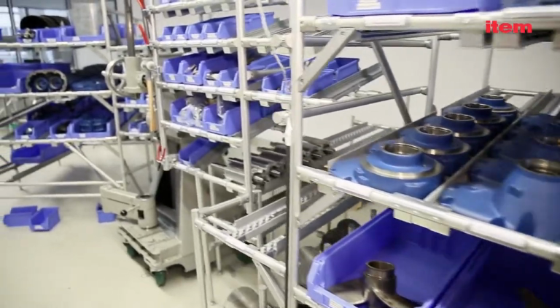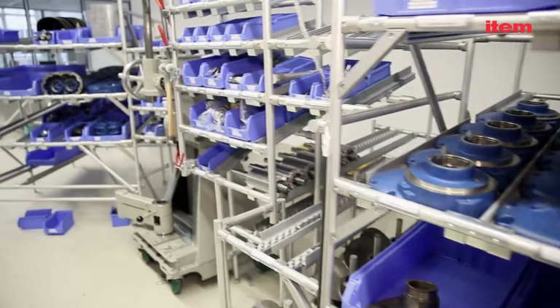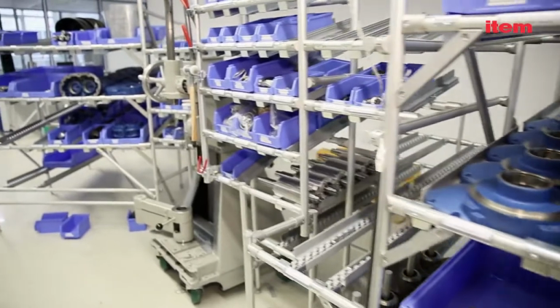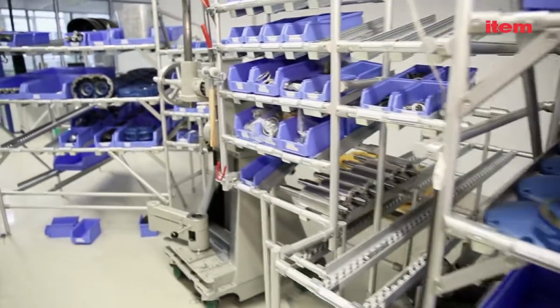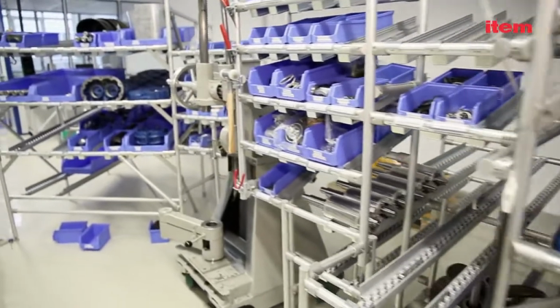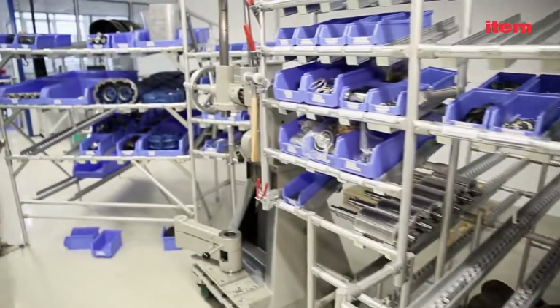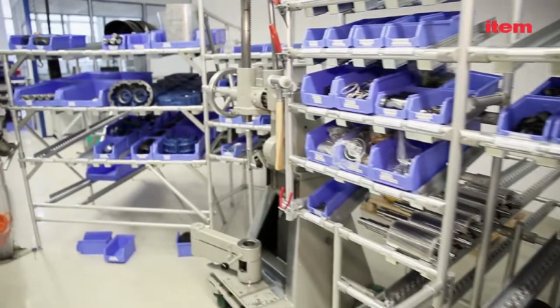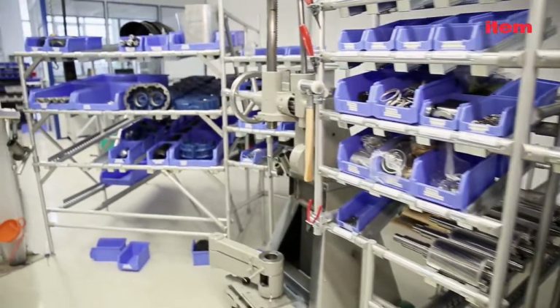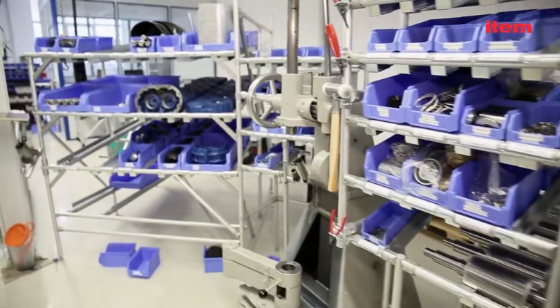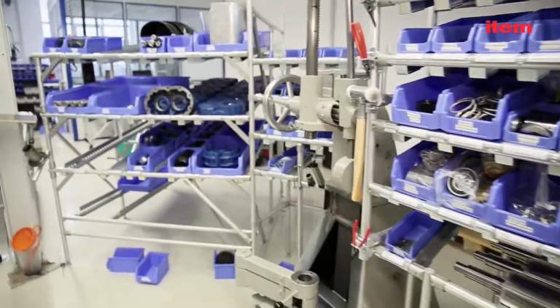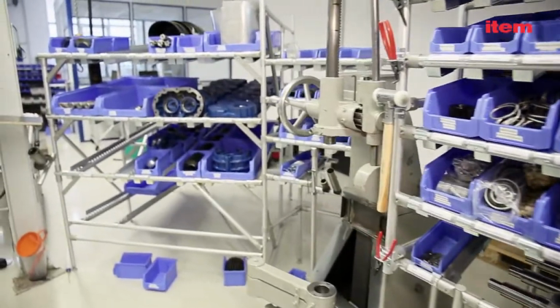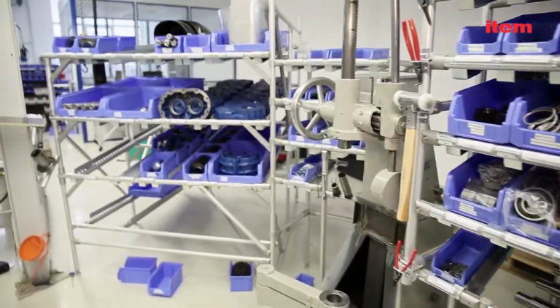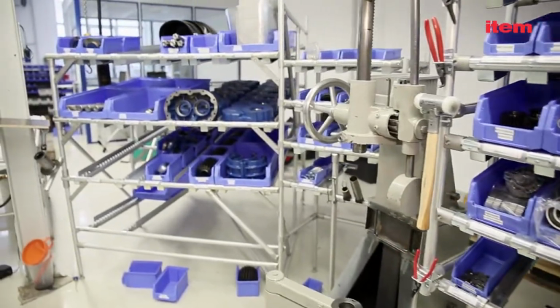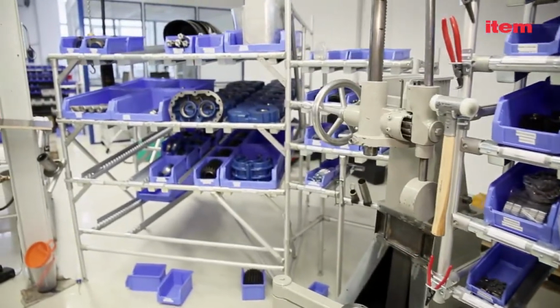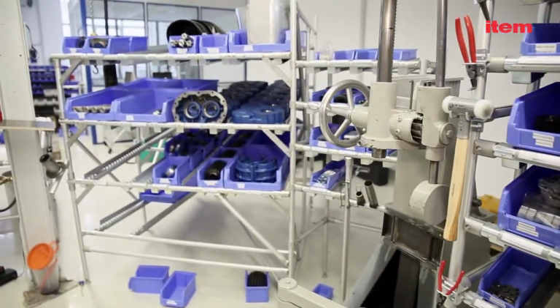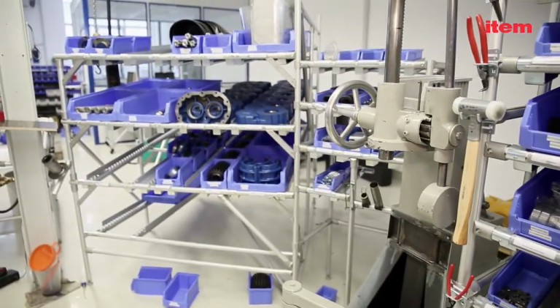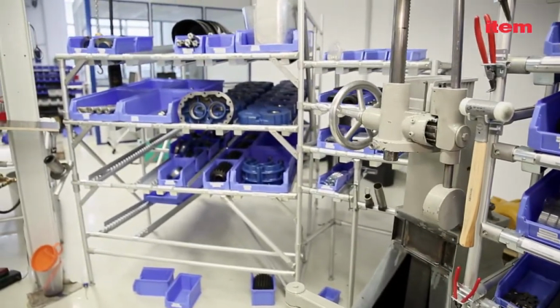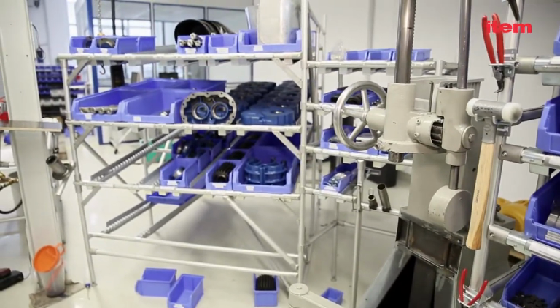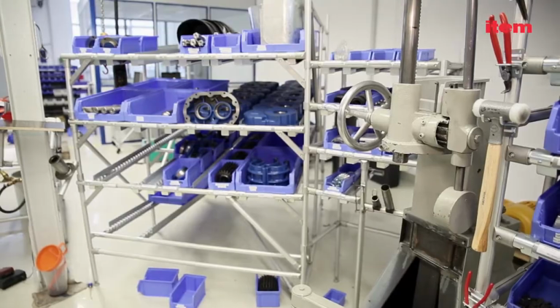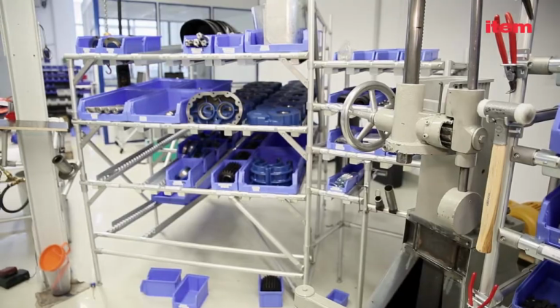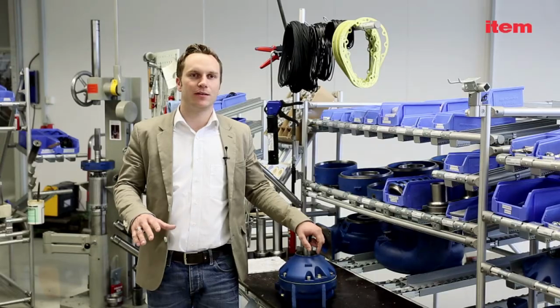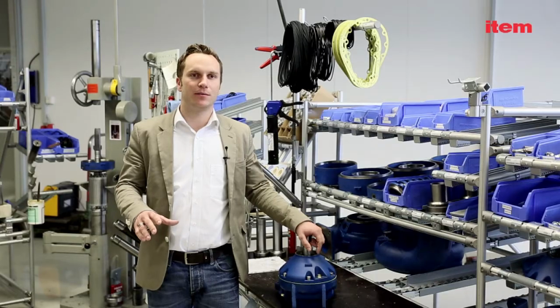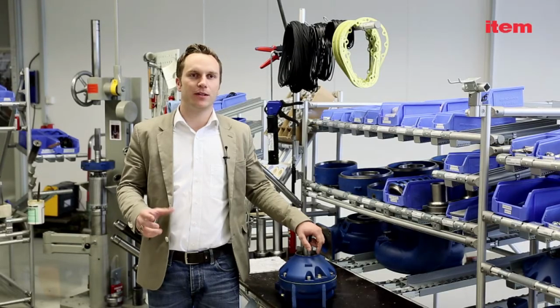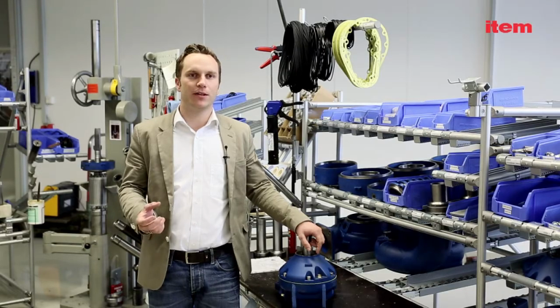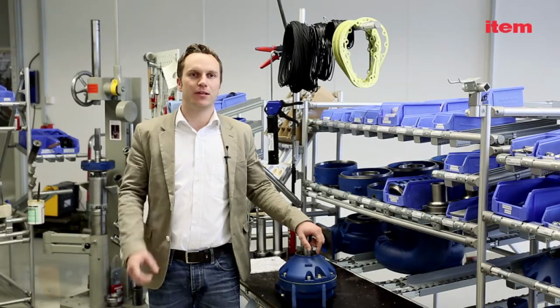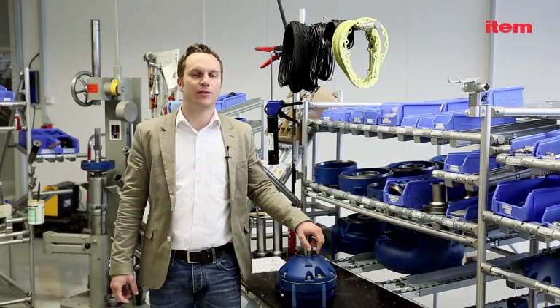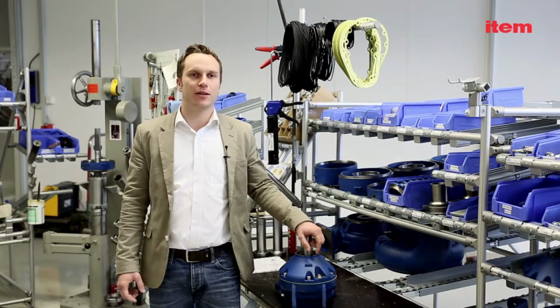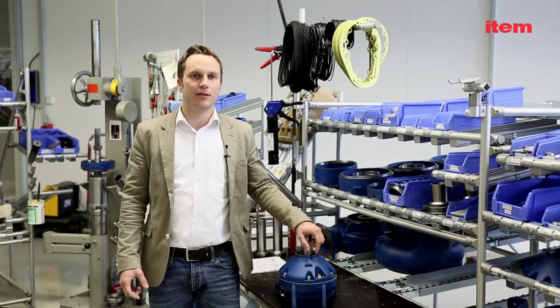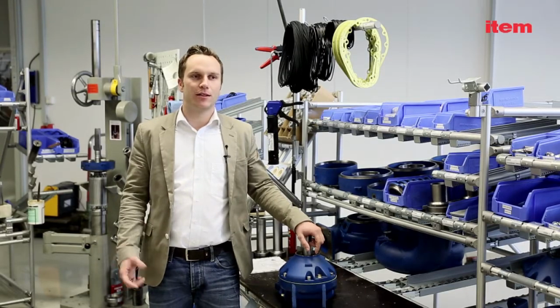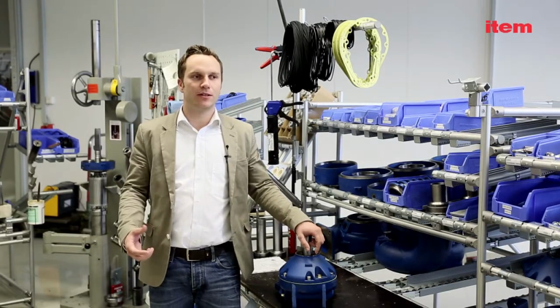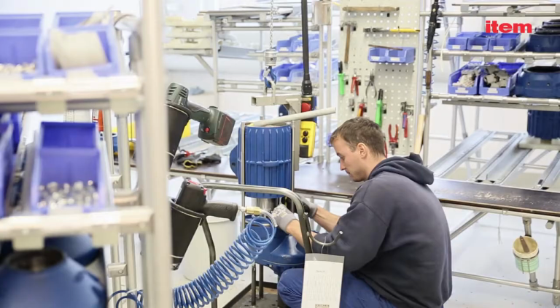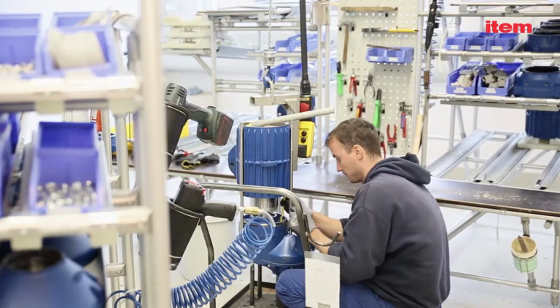When it comes to the profile tube systems, which we are very pleased with, it is essential that they can carry weight like this. This is why ETHEM is an outstanding partner for us.